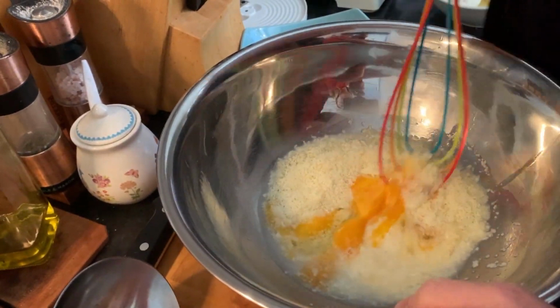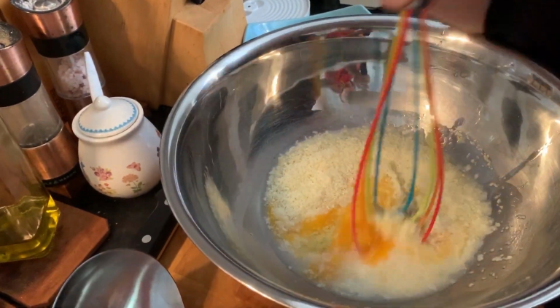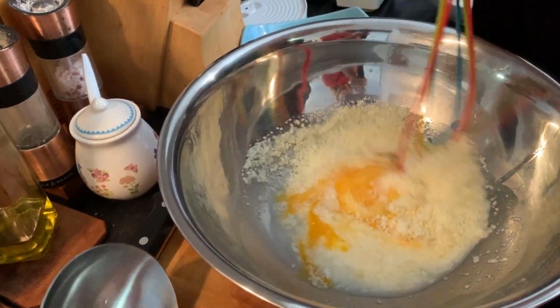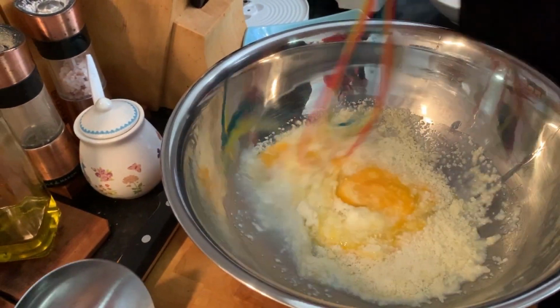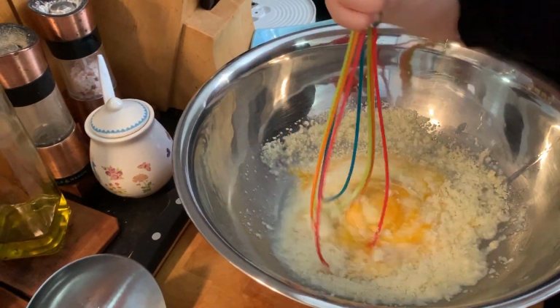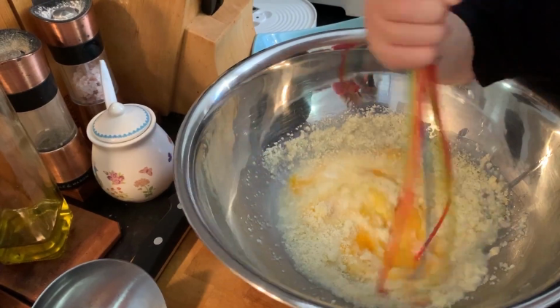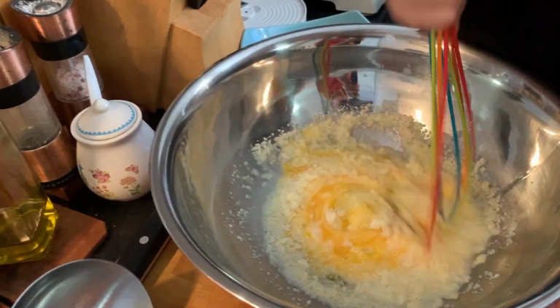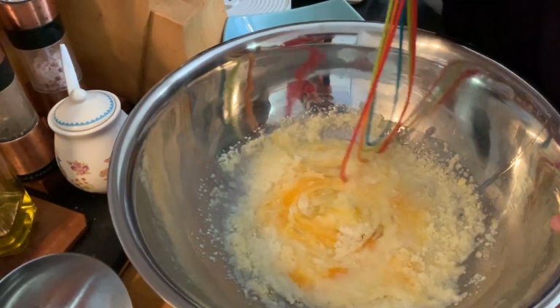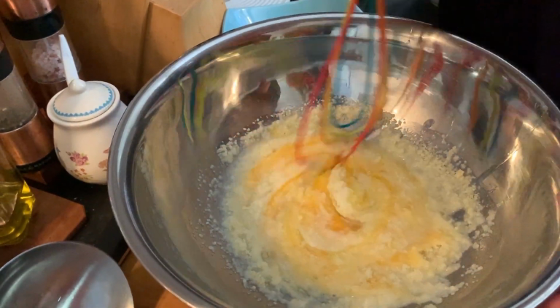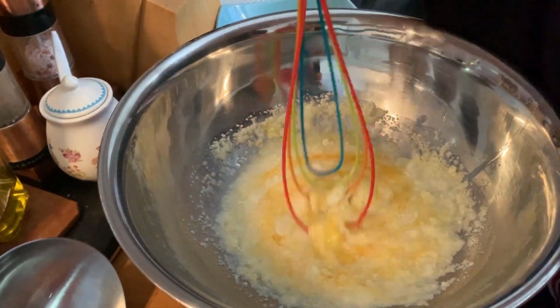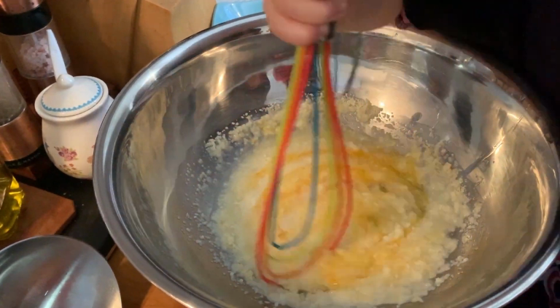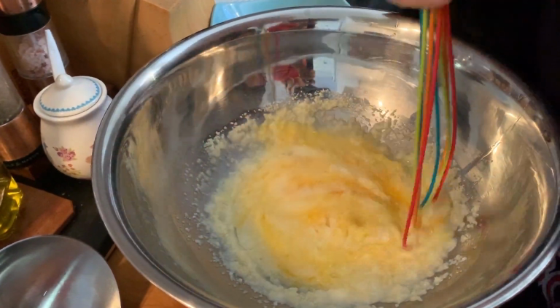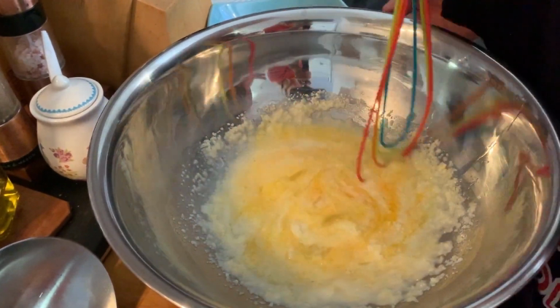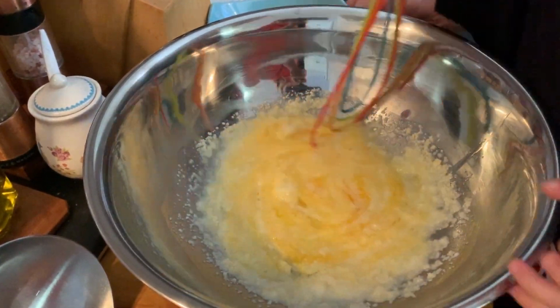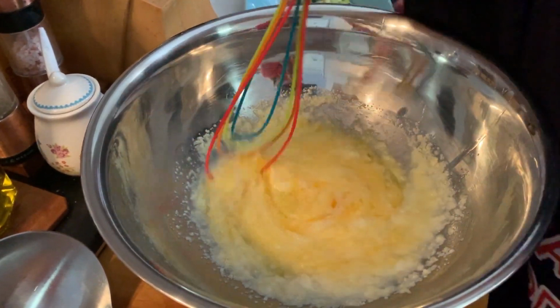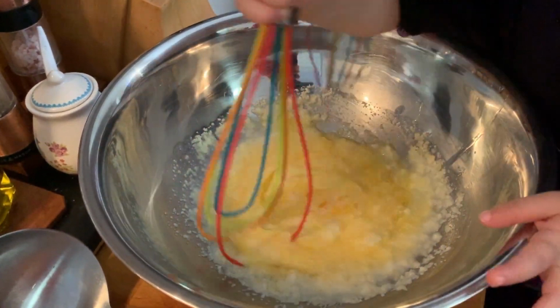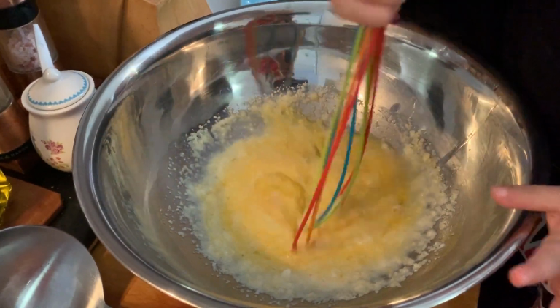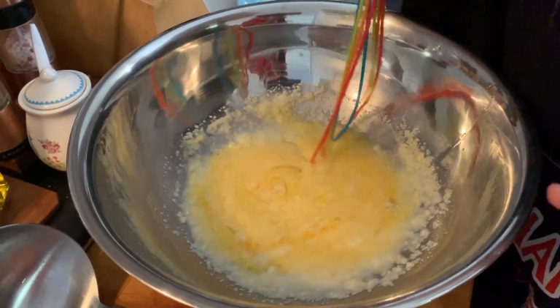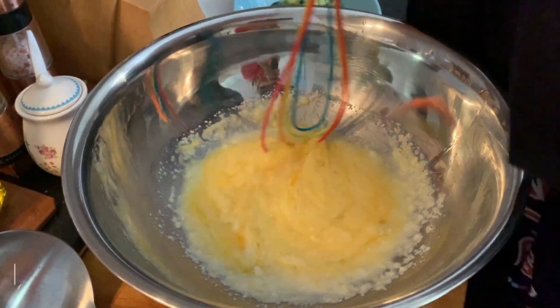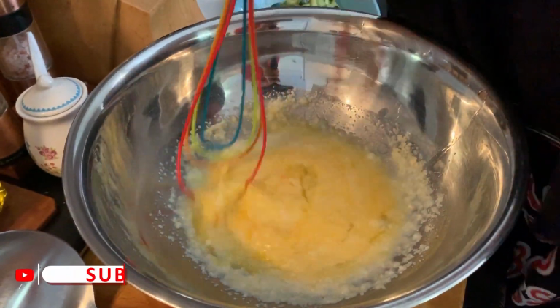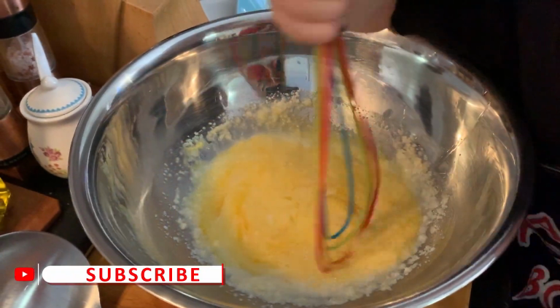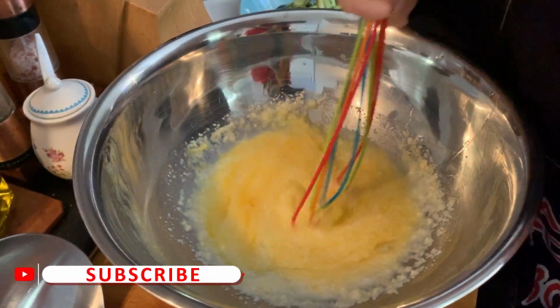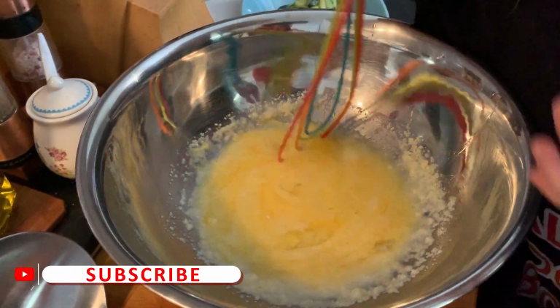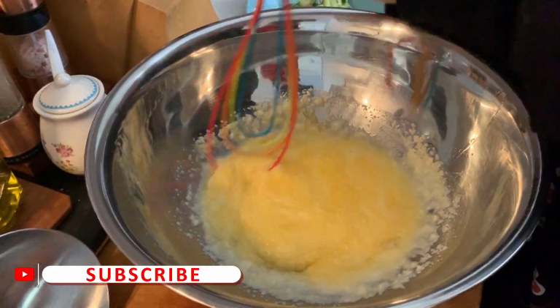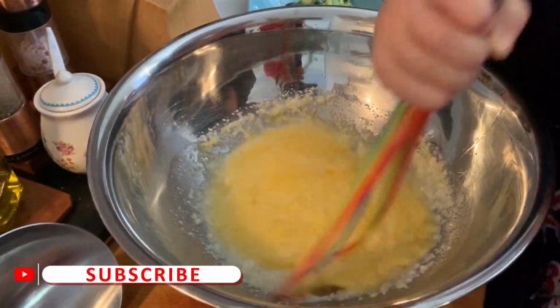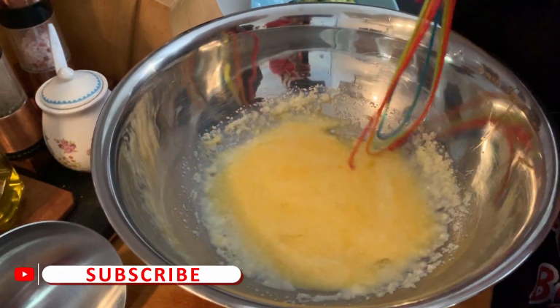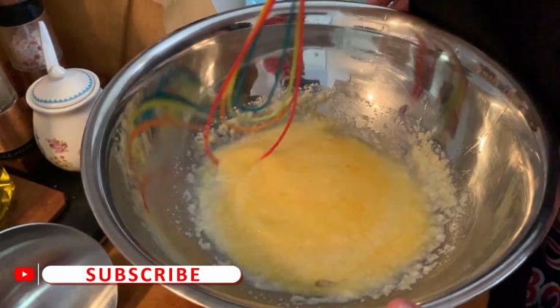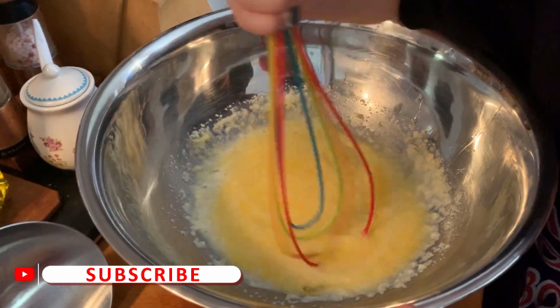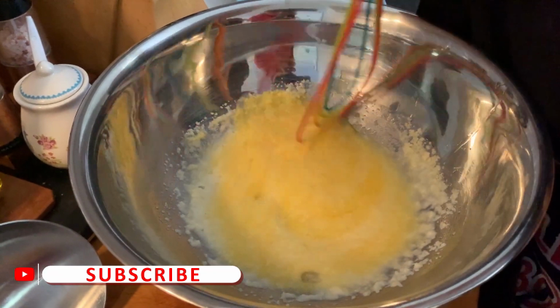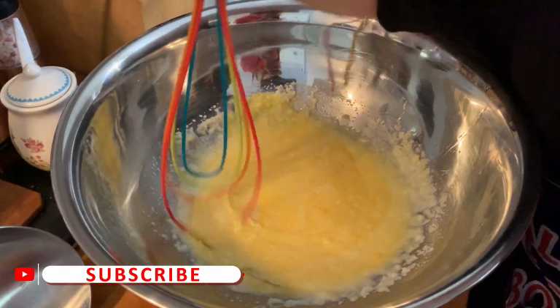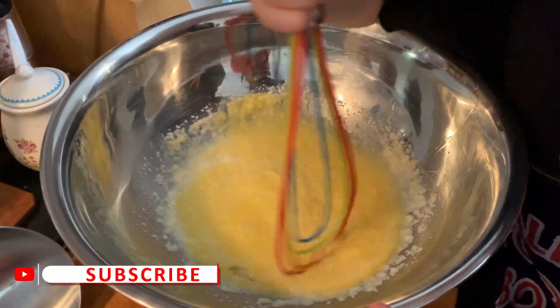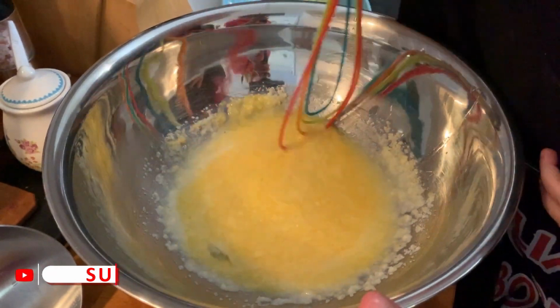She needs to mix it. This thing is so easy a two-and-a-half year old can do it. Look at that — she's got the right genes, that's for sure!